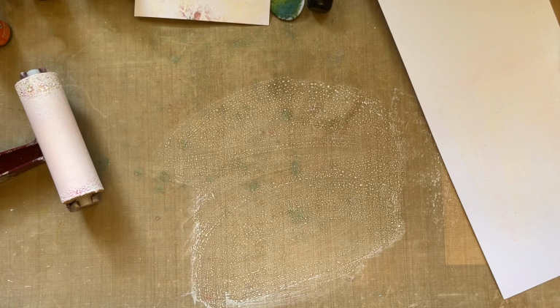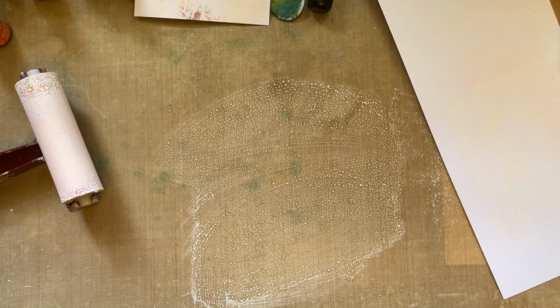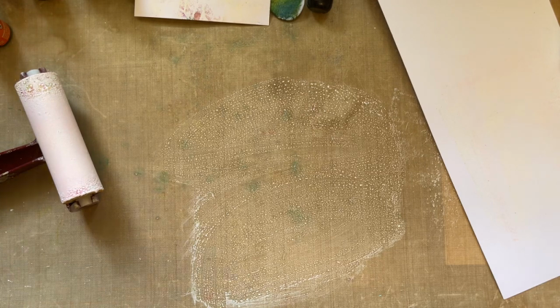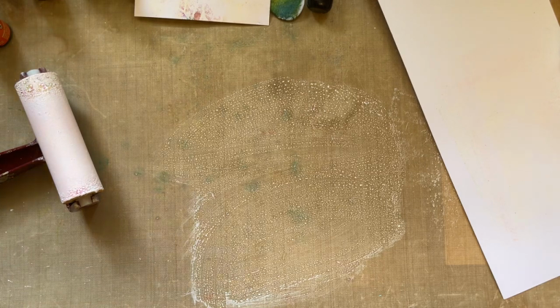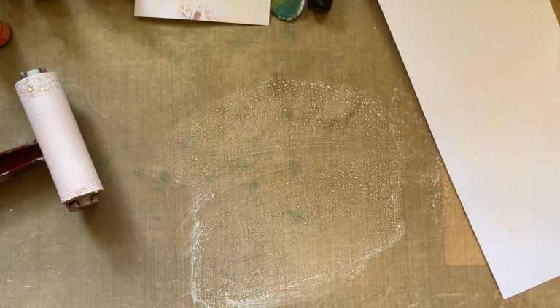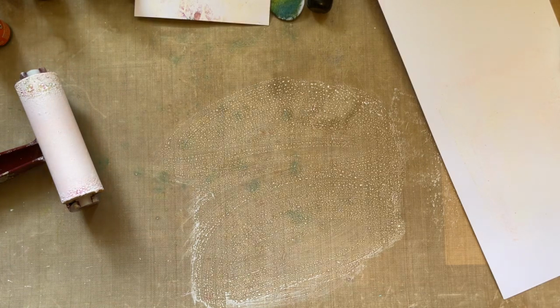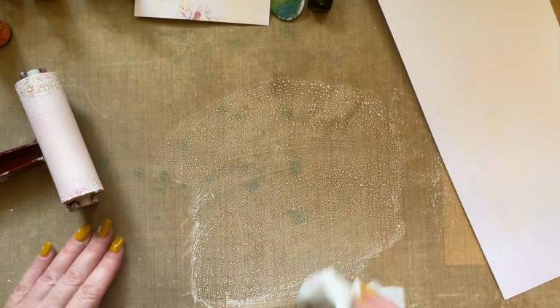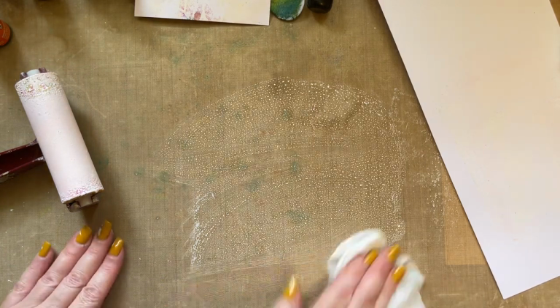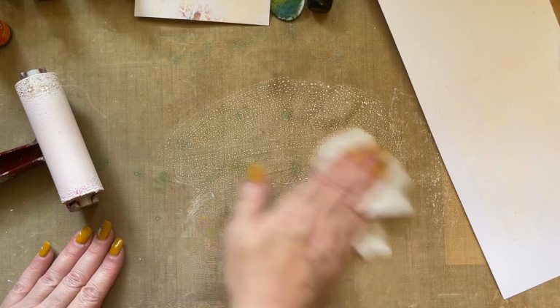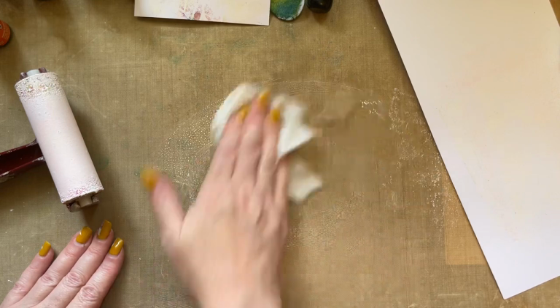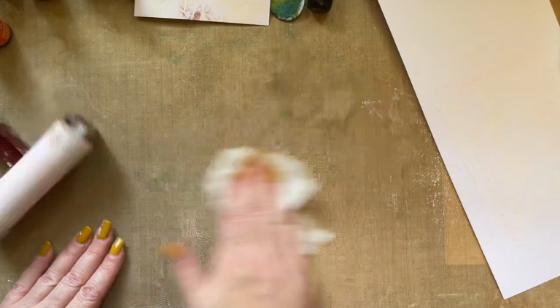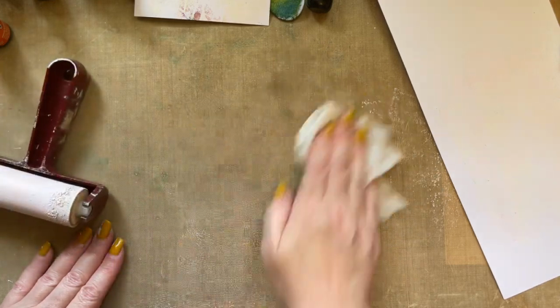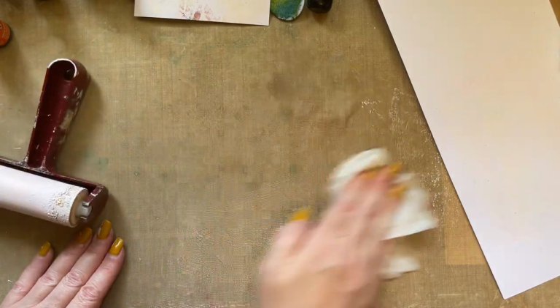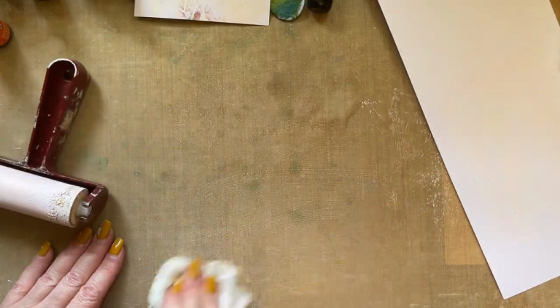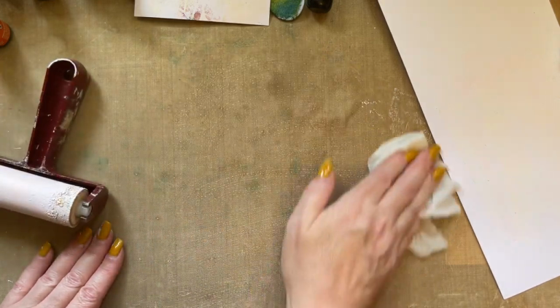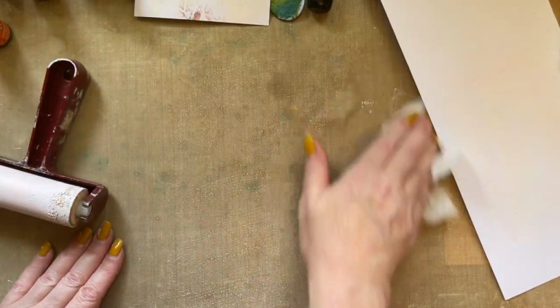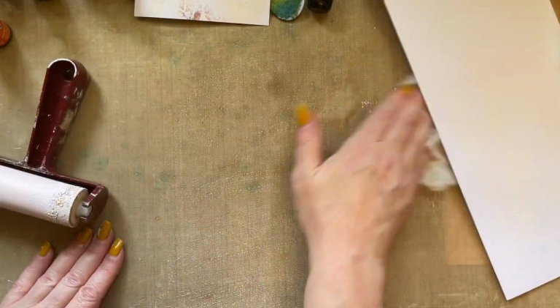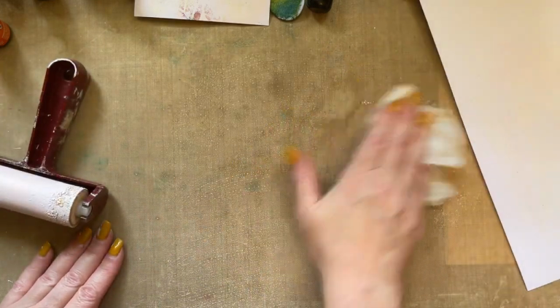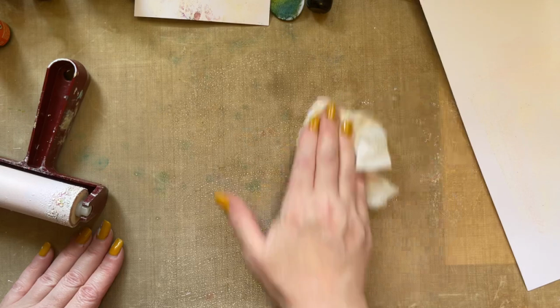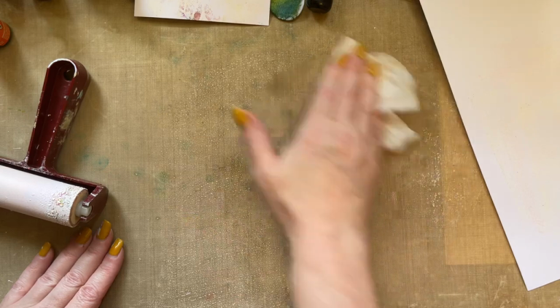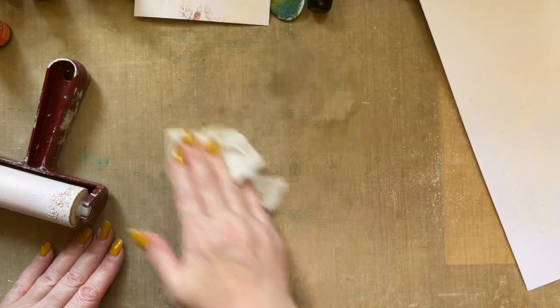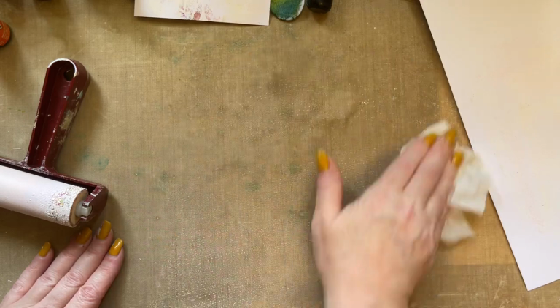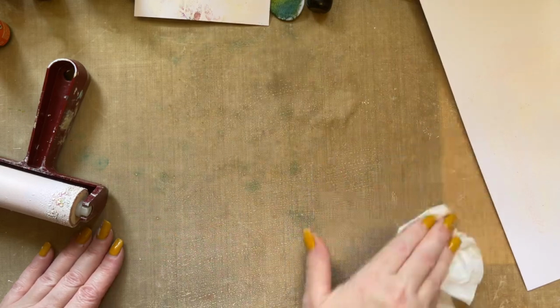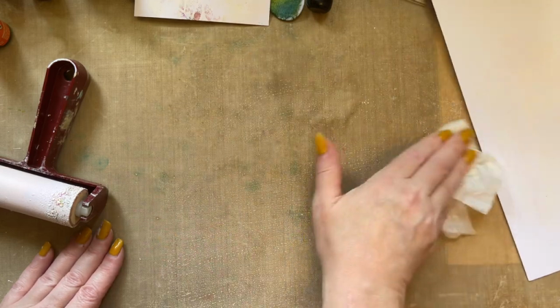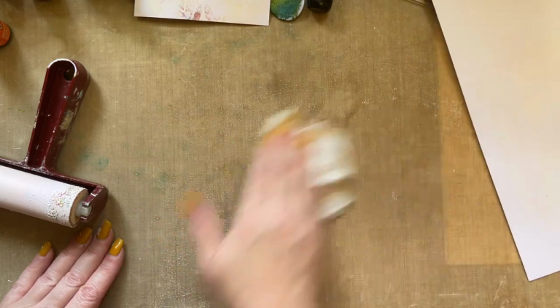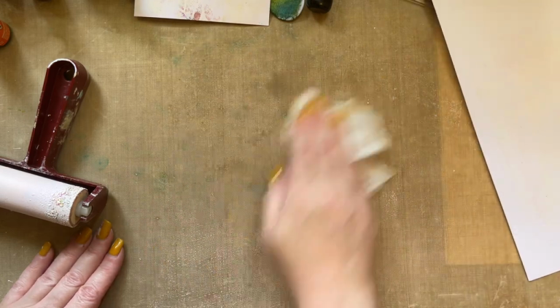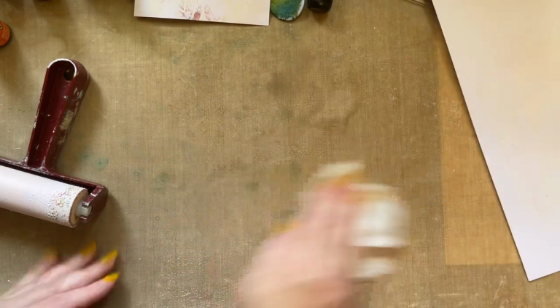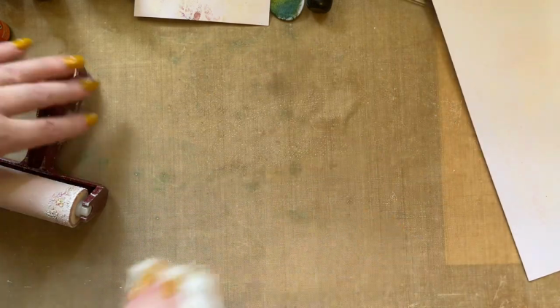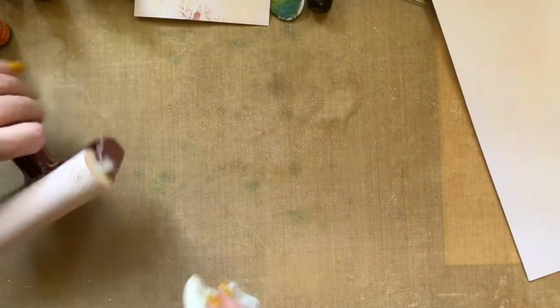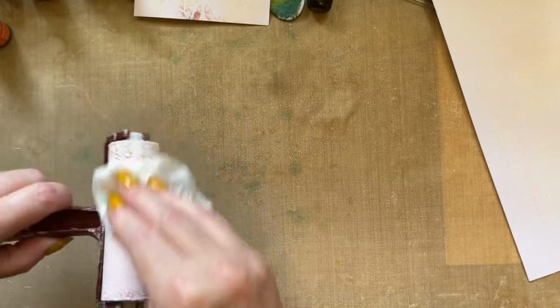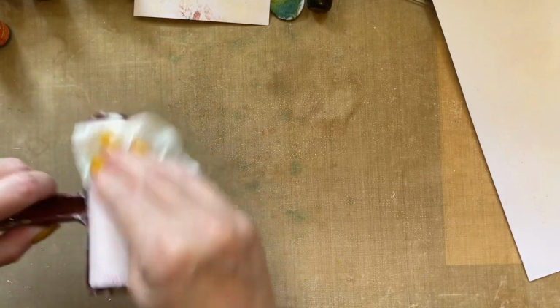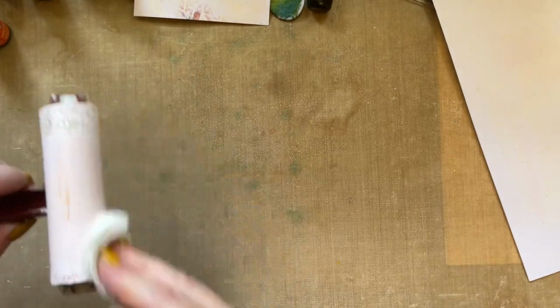If you're finding that you're not getting good prints, just add a little bit of baby oil — just a tiny bit — and allow it to absorb in there. Just giving my brayer a wipe to remove some of the buildup of paint.